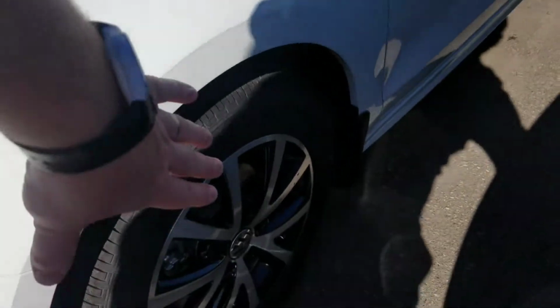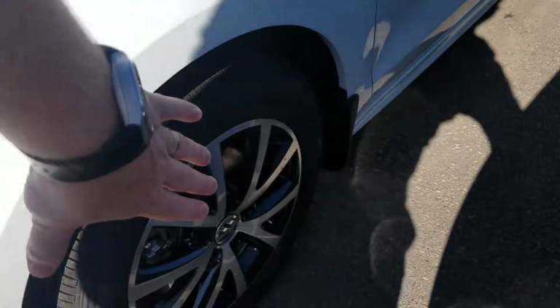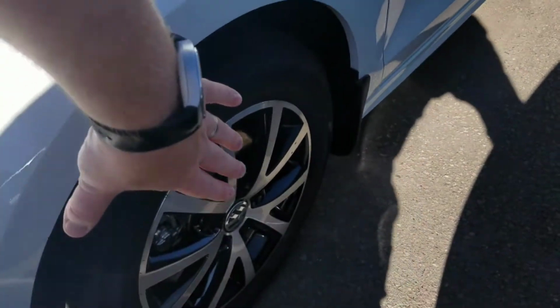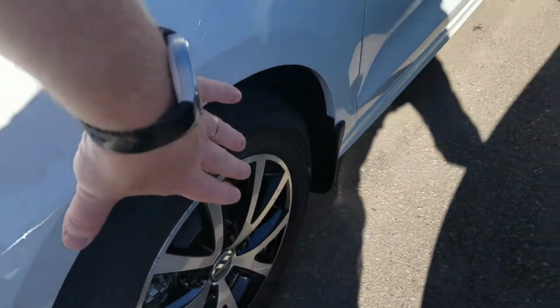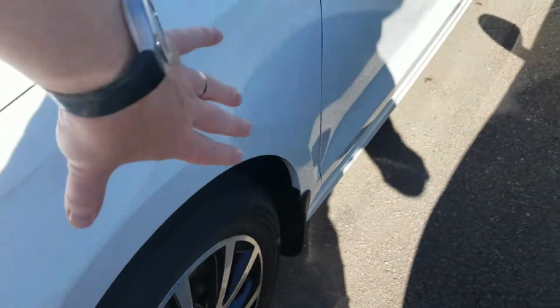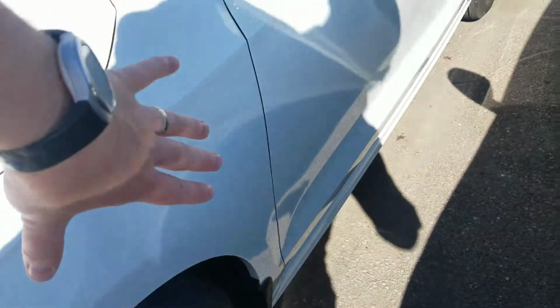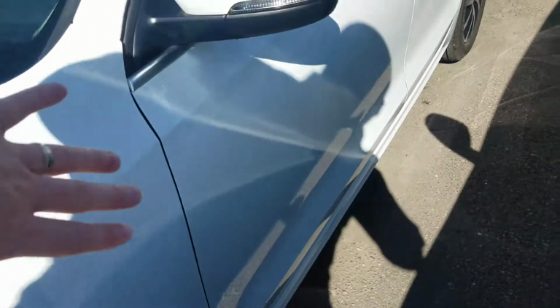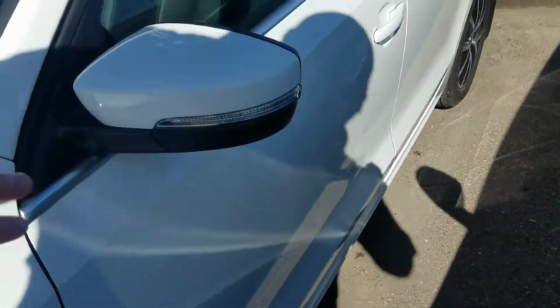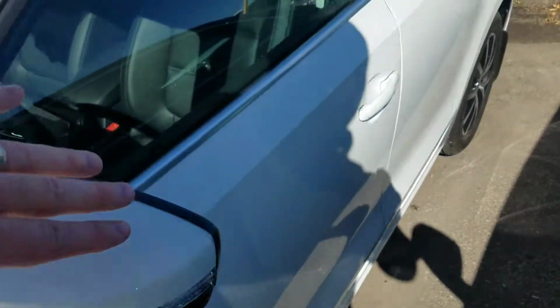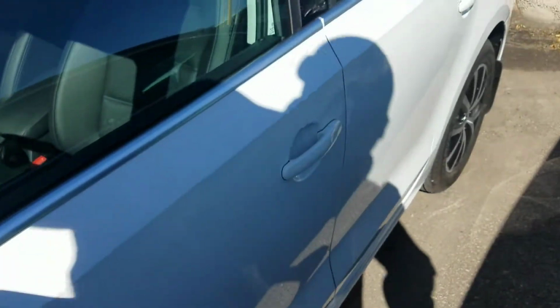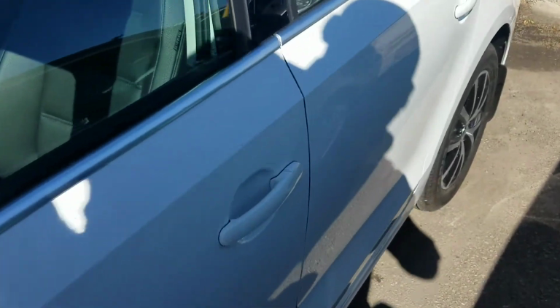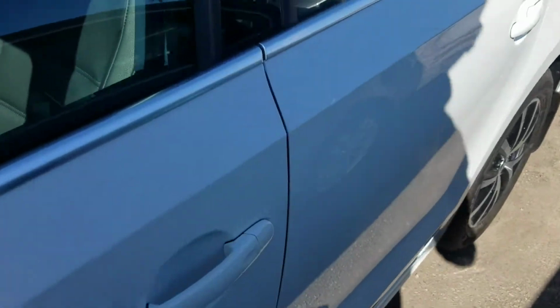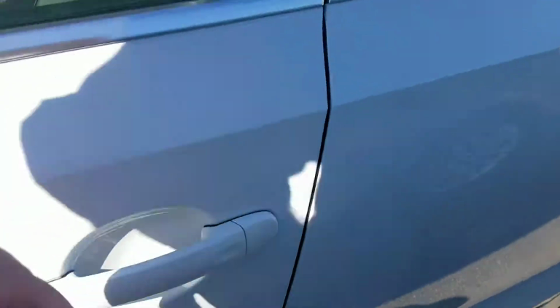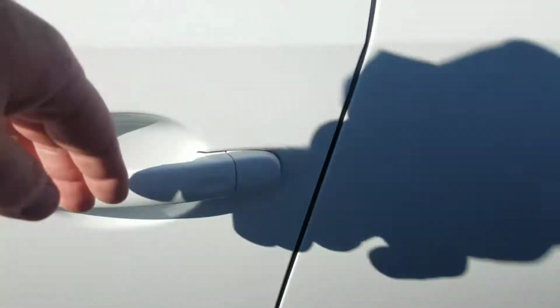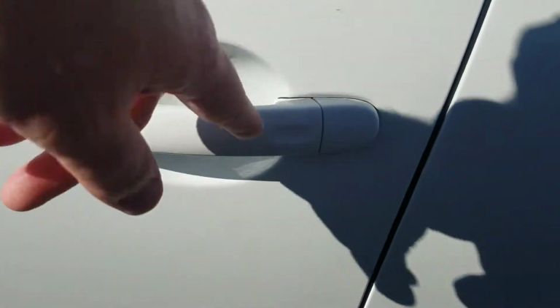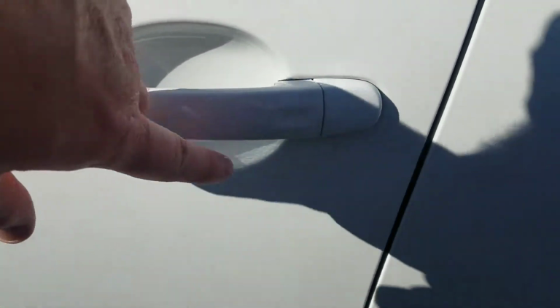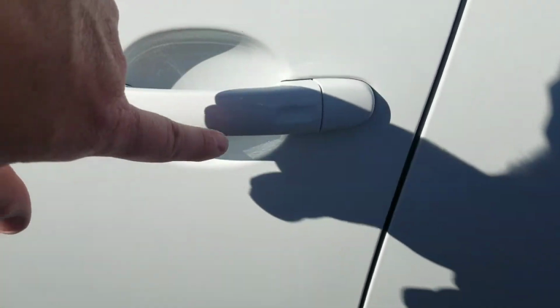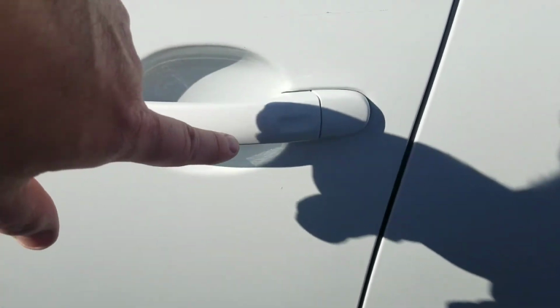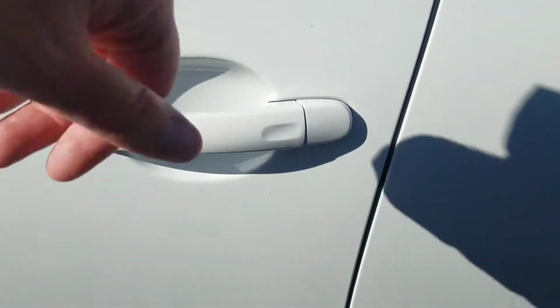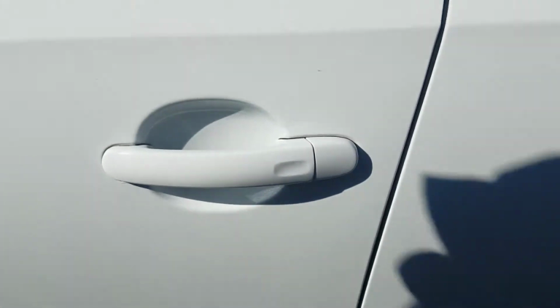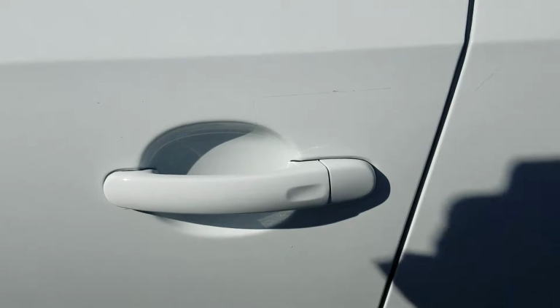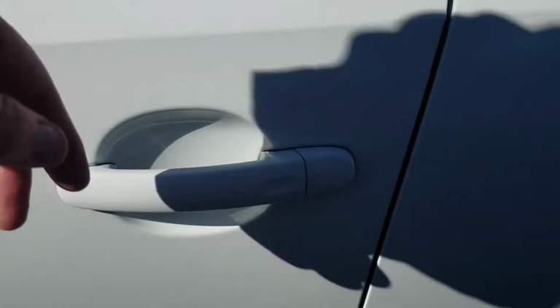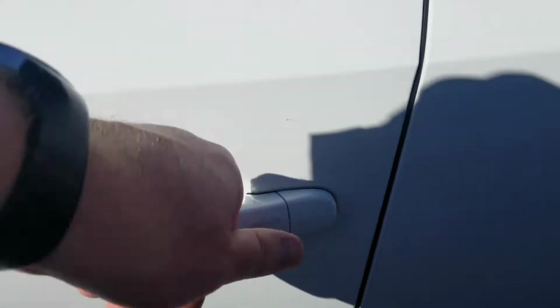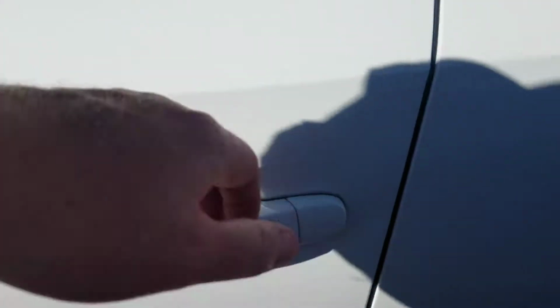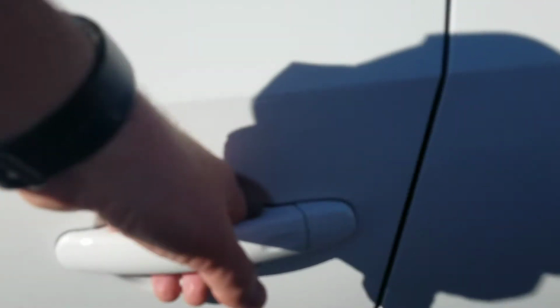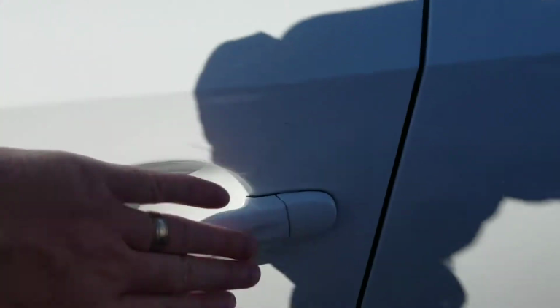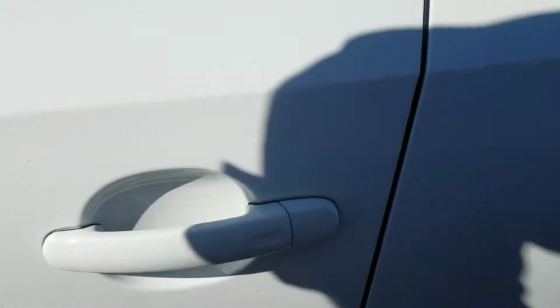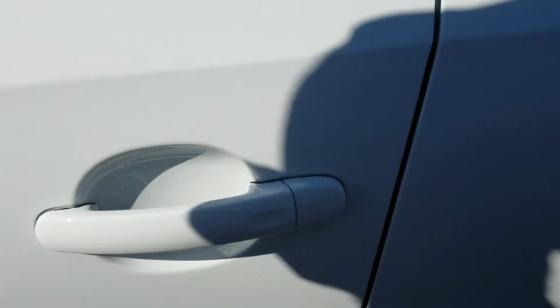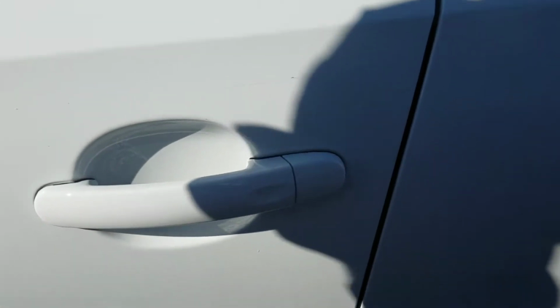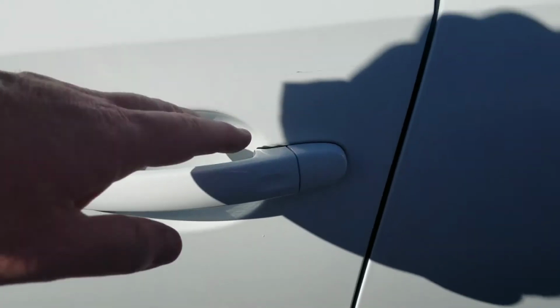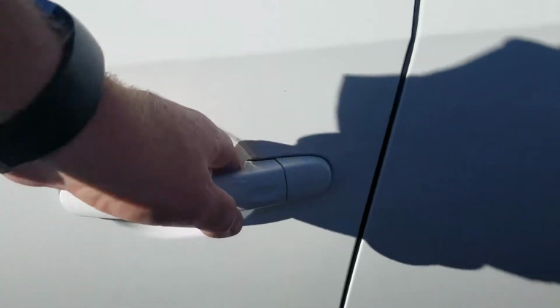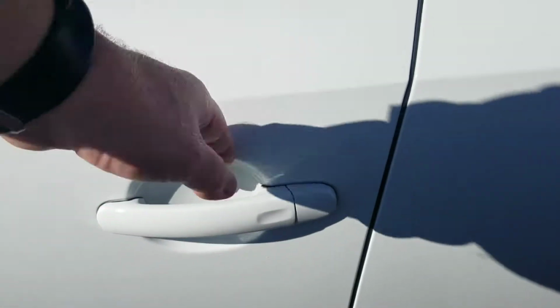It's part of the SE package. A feature I like is keyless entry with push button start. So if you have your key on you, you can lock and unlock it from here — you don't even have to touch your key fob. Then you get in, push start, and go.